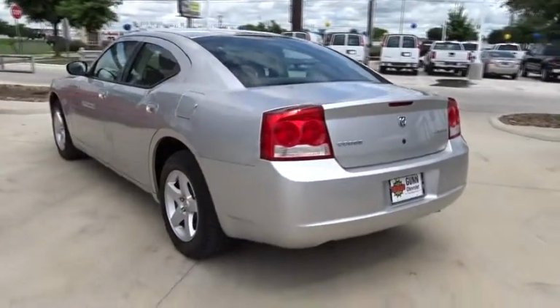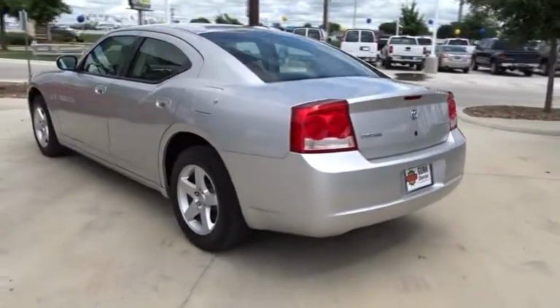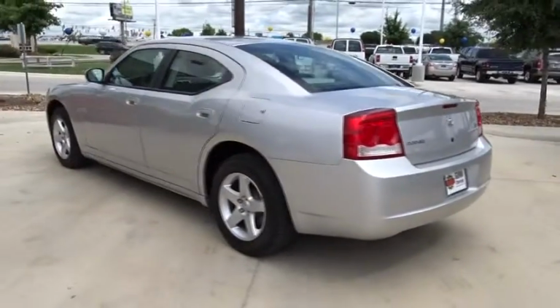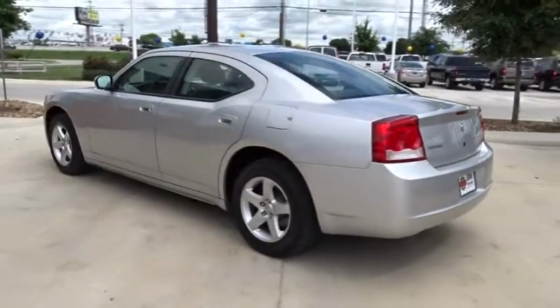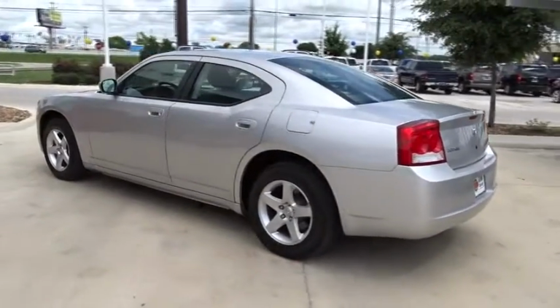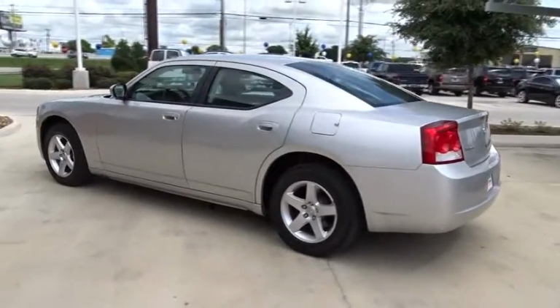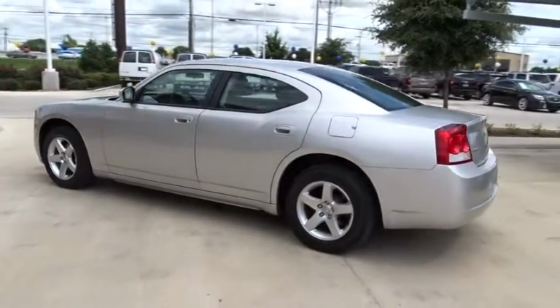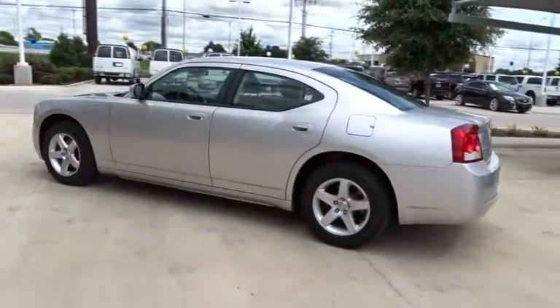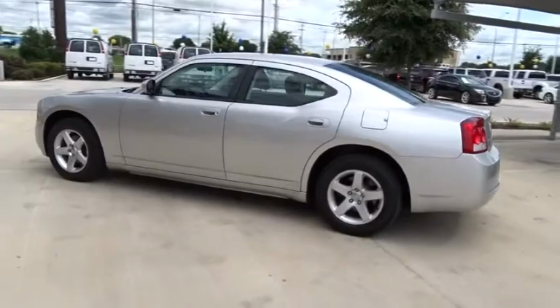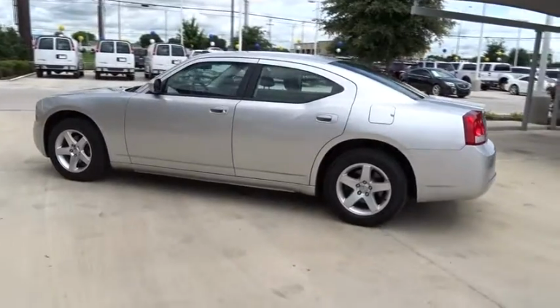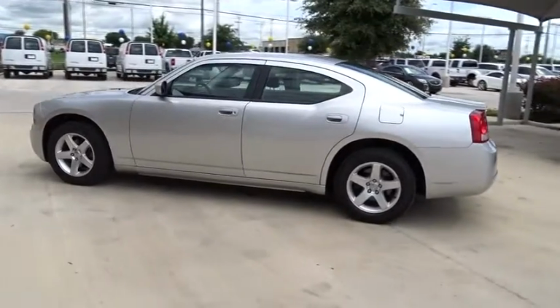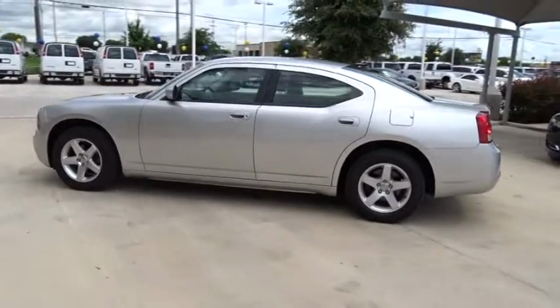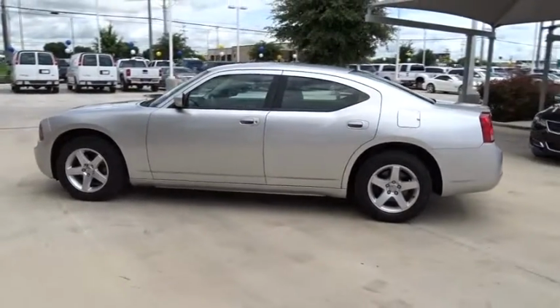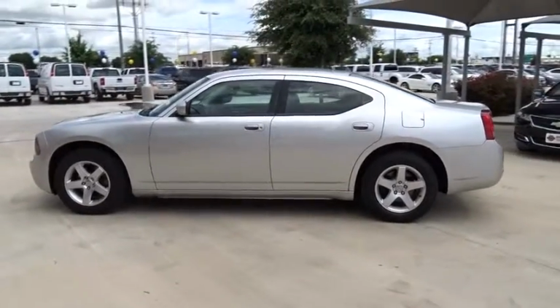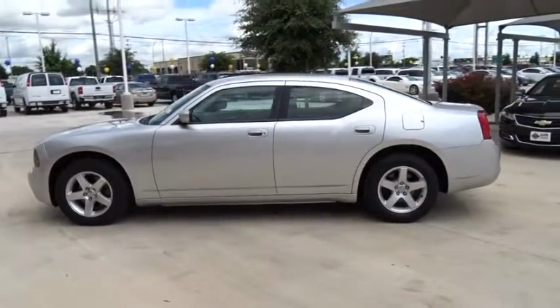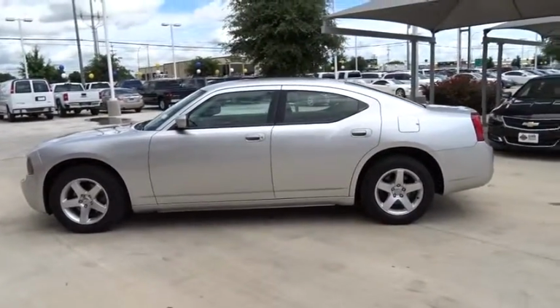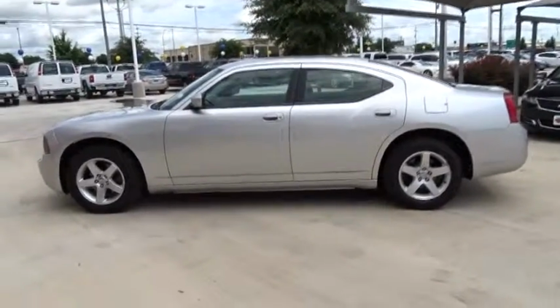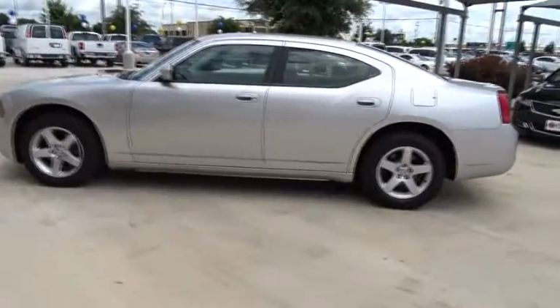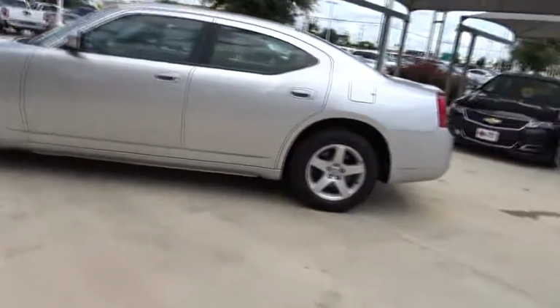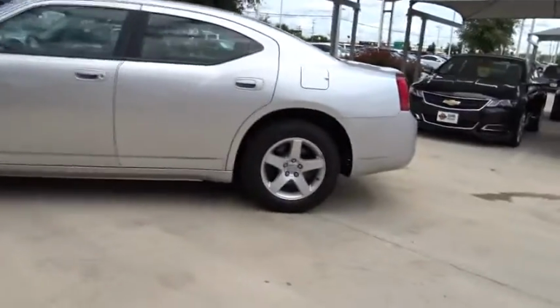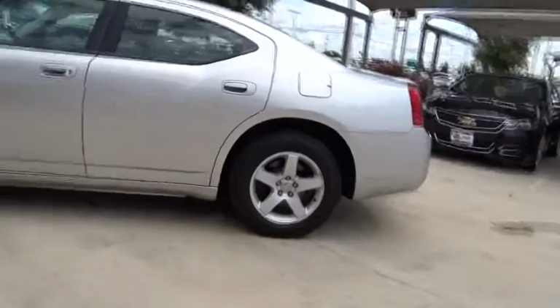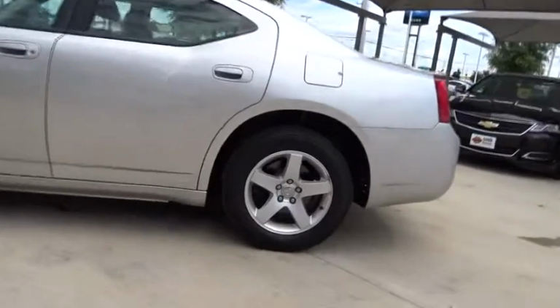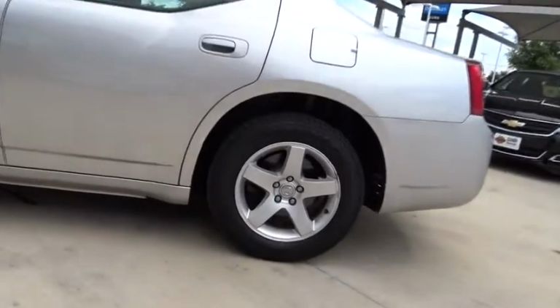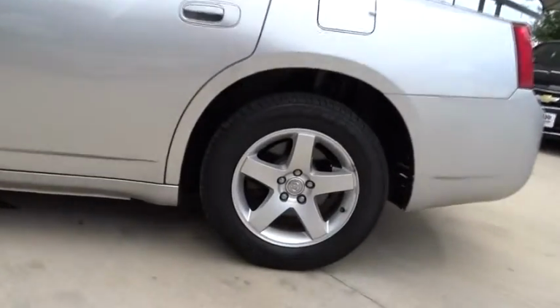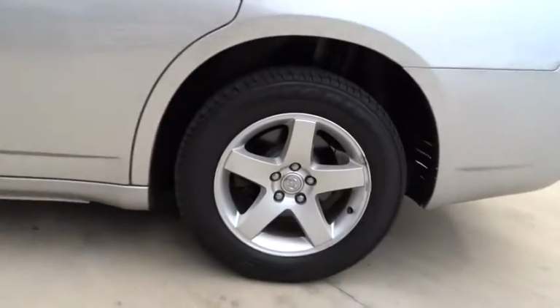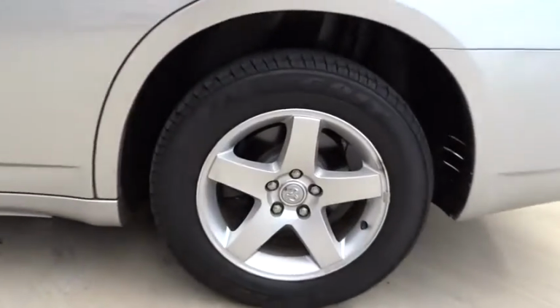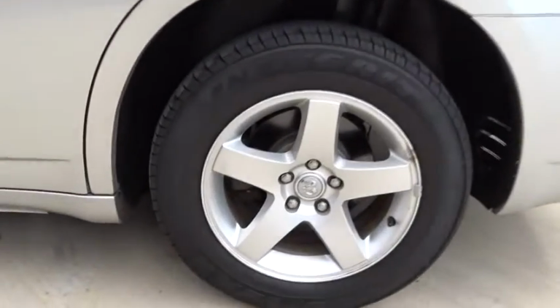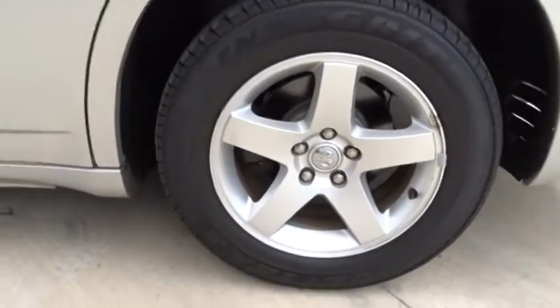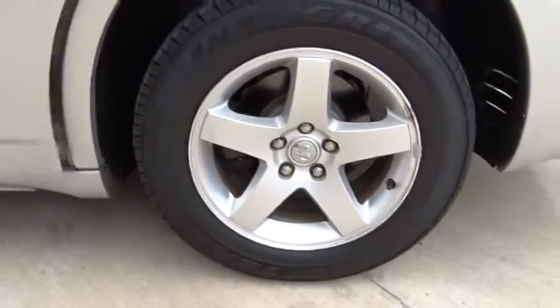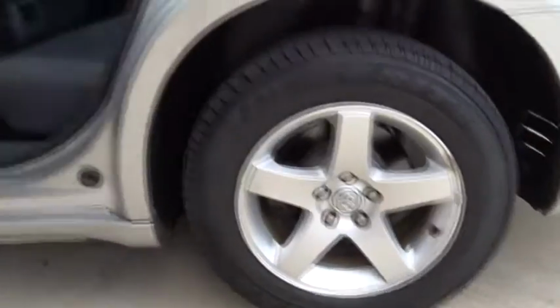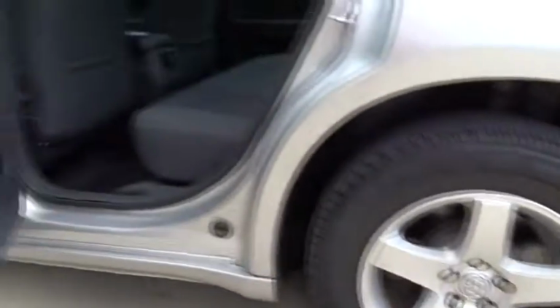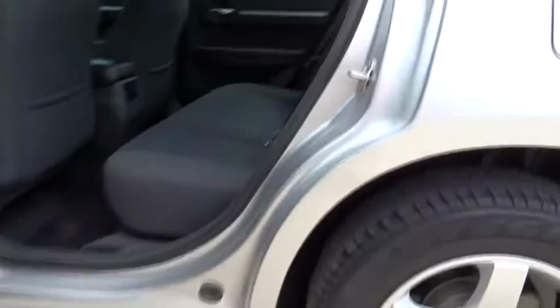Keyless entry, adjustable steering wheel, power steering, aluminum wheels, cruise control, floor mats, four-wheel disc brakes, AM-FM stereo radio, rear defrost, child safety locks, CD player, MP3 player.